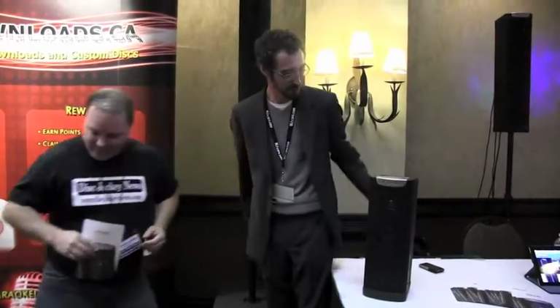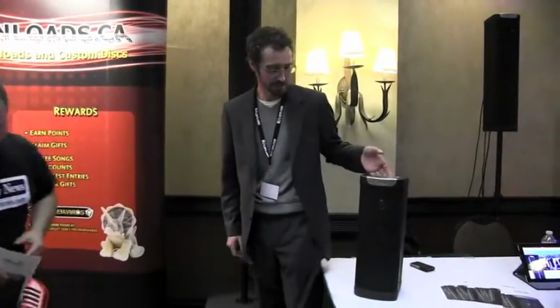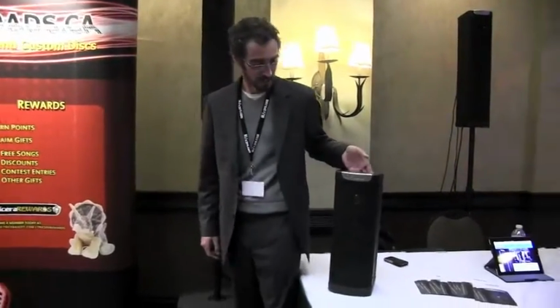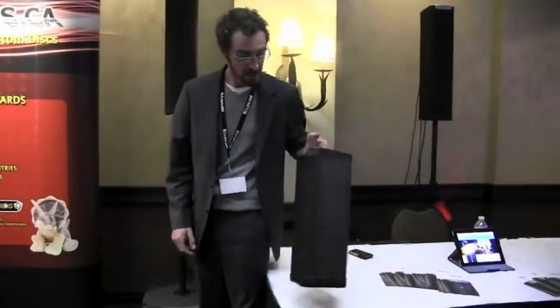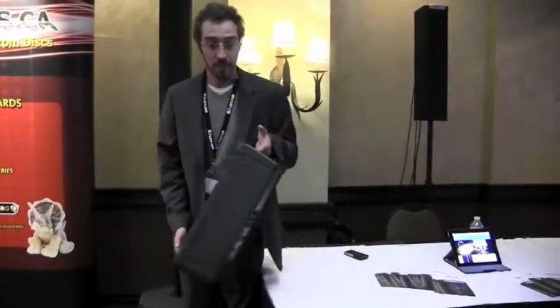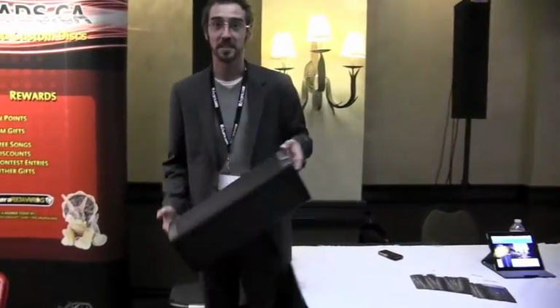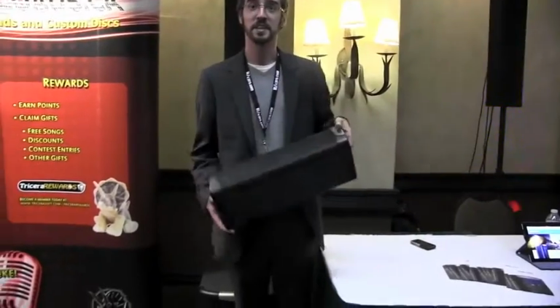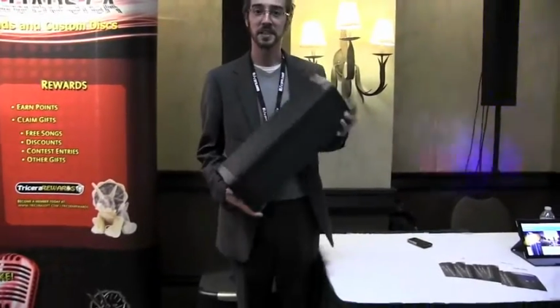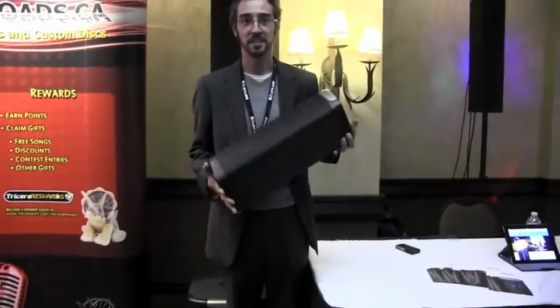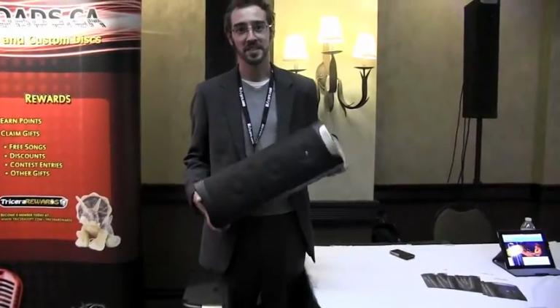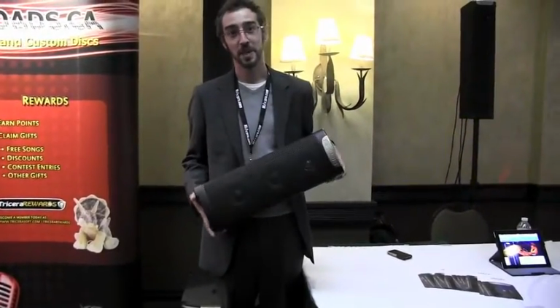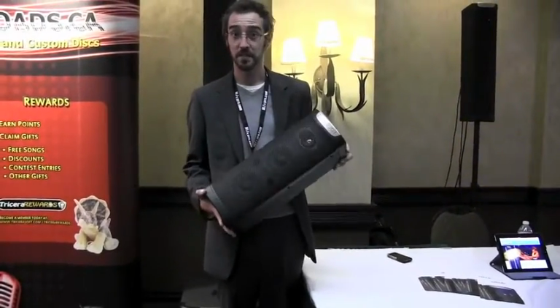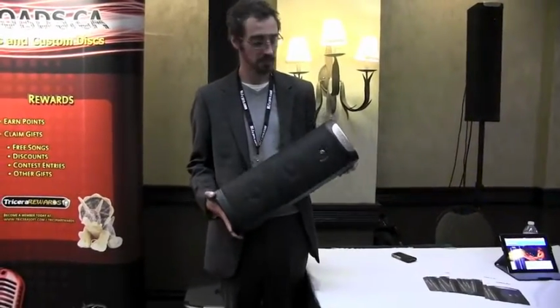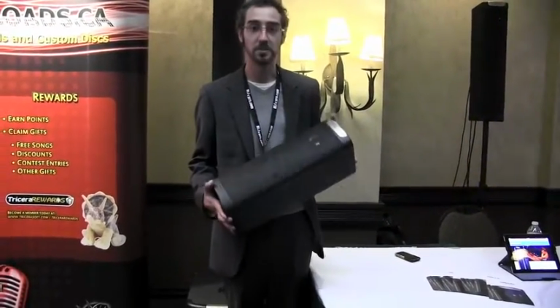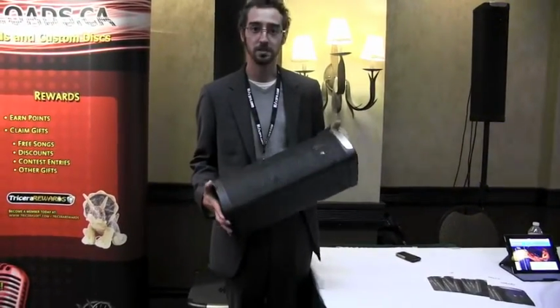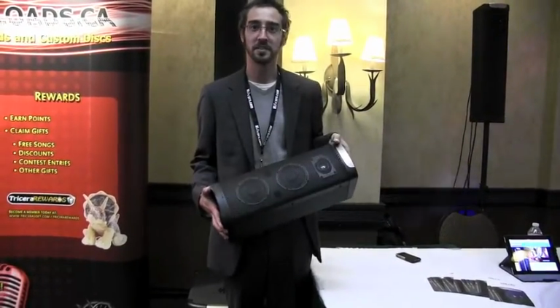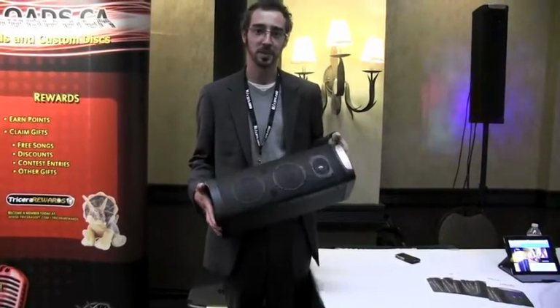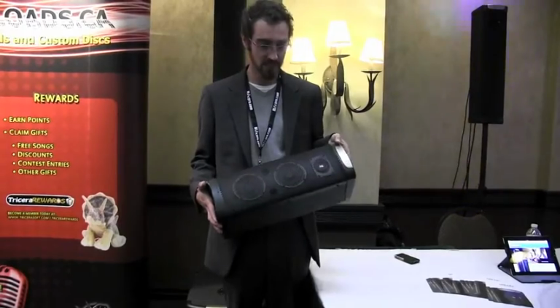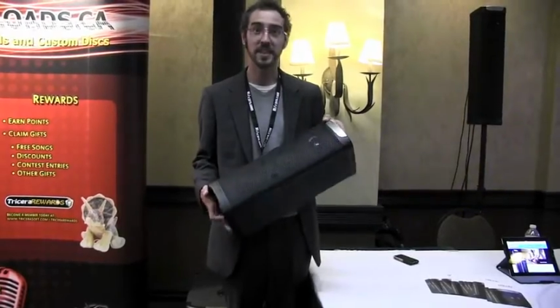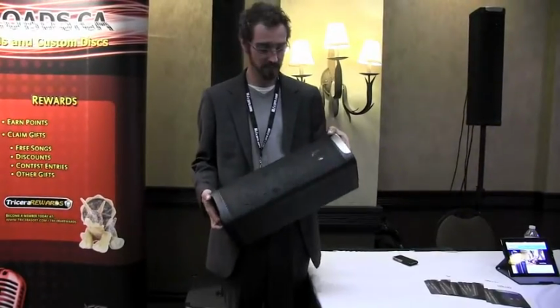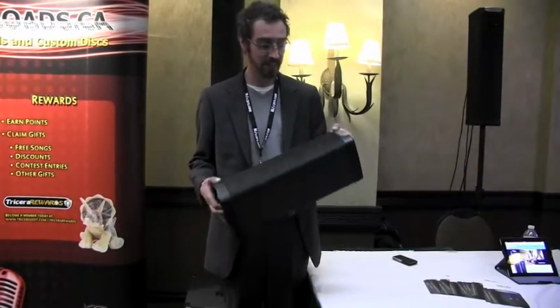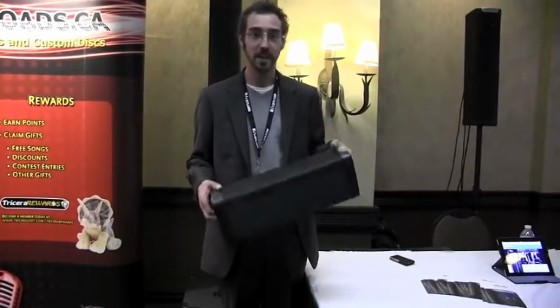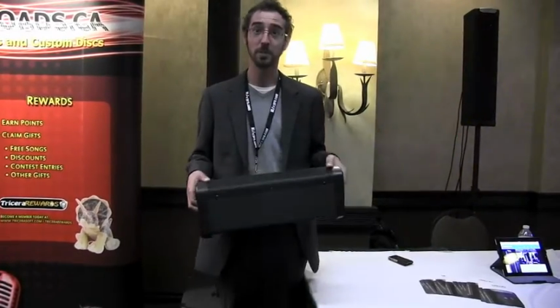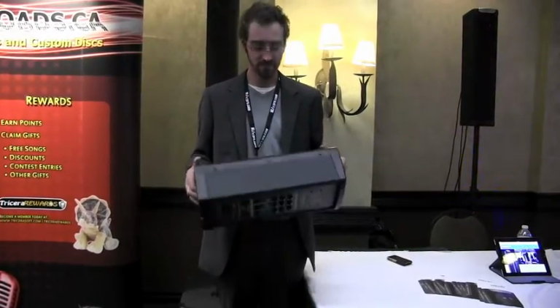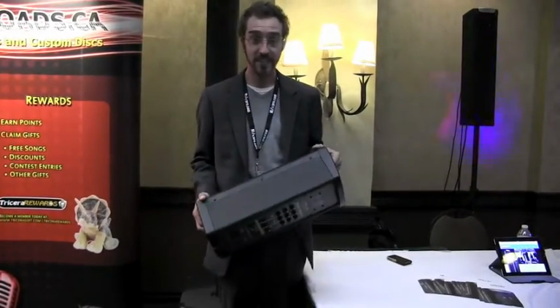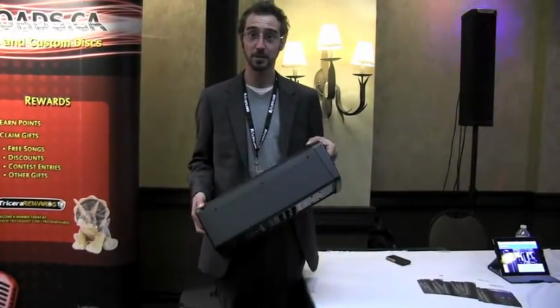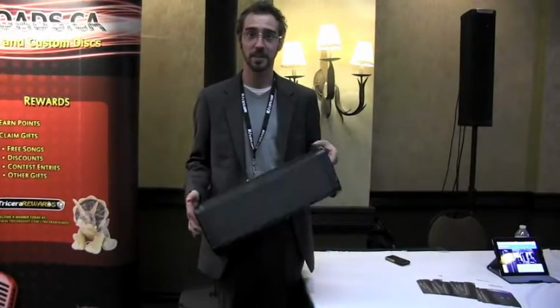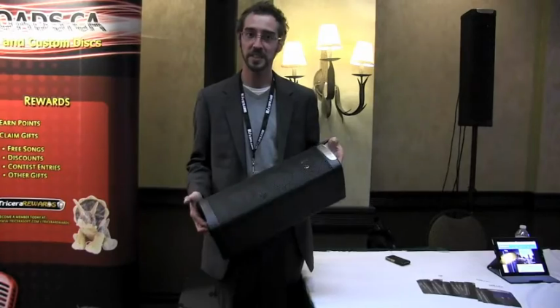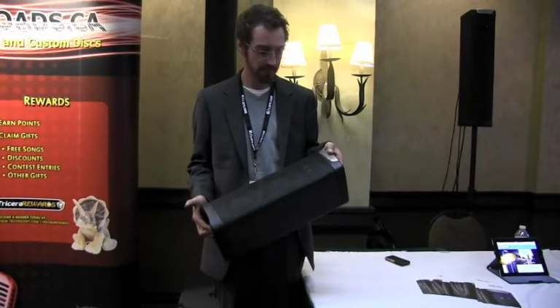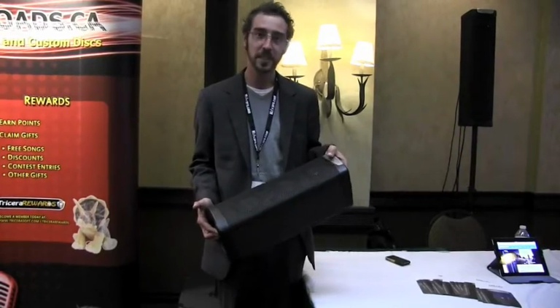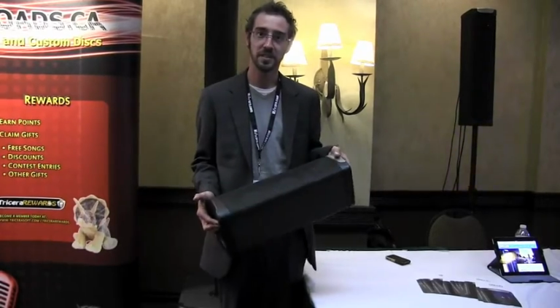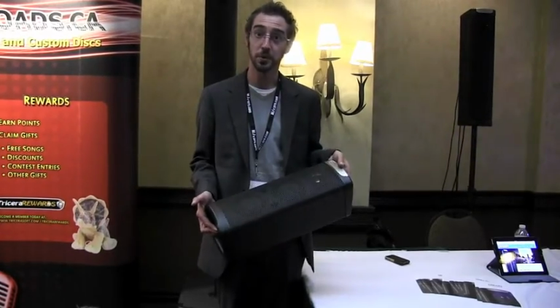Alright, wonderful. First thing we're going to talk about is a little bit about the idea of why we designed these products in the first place. Dawn Pro Audio Systems were designed to be entirely portable, very scalable, as far as building to the size of your application or the size of your room.